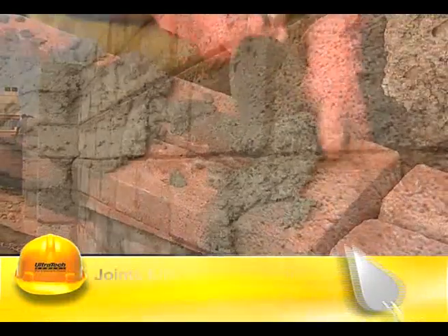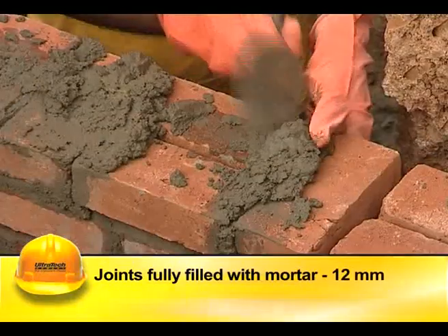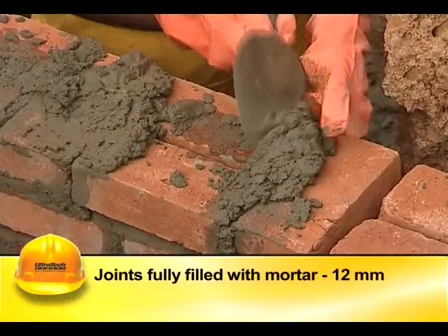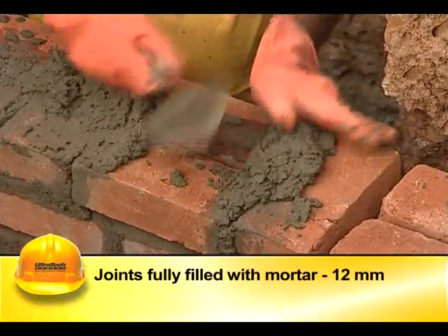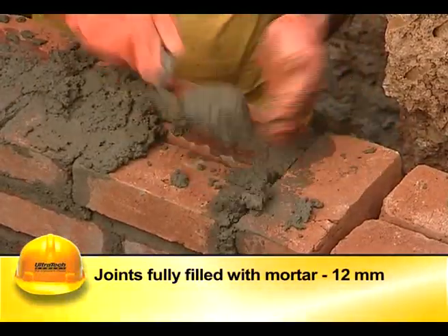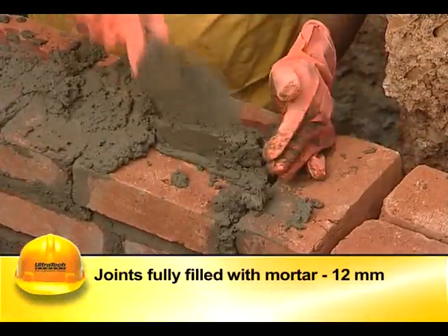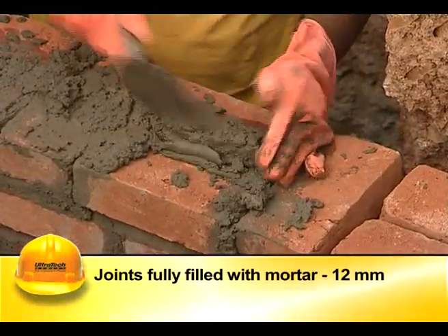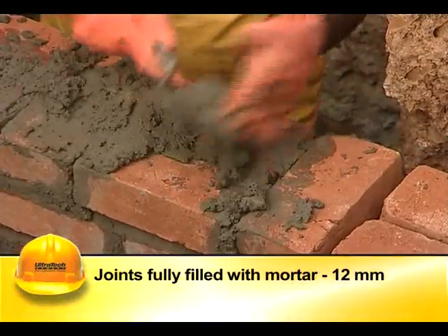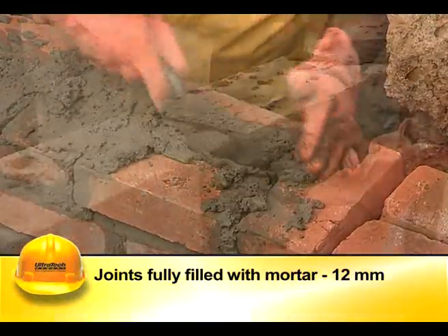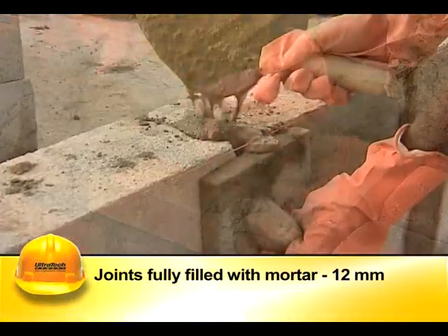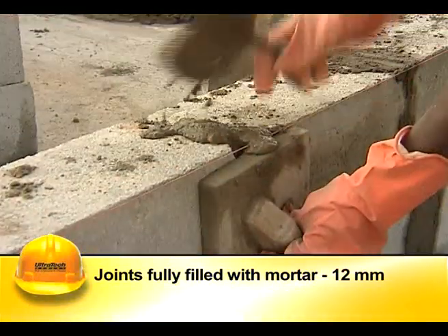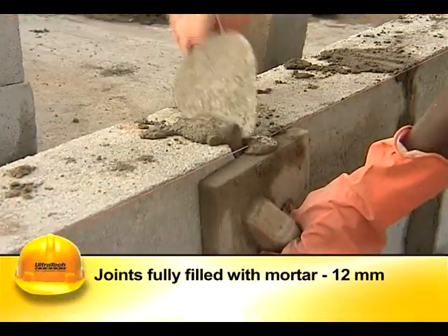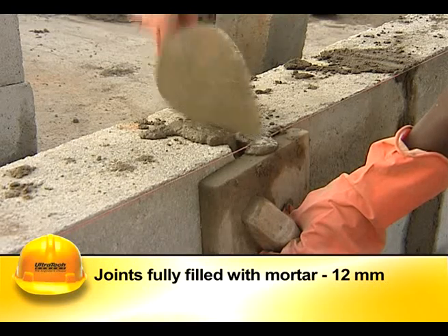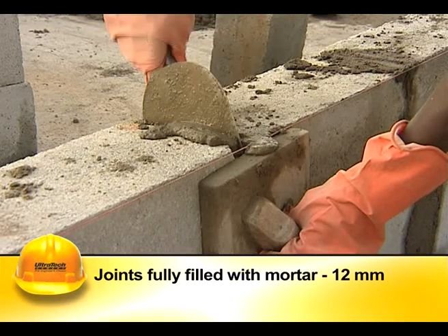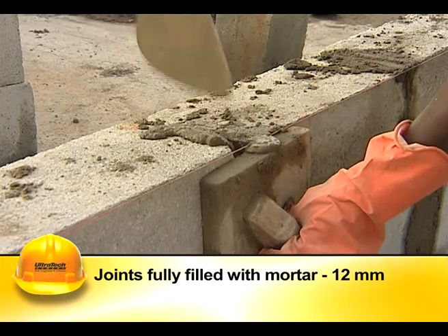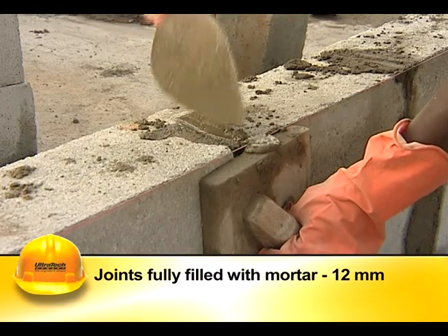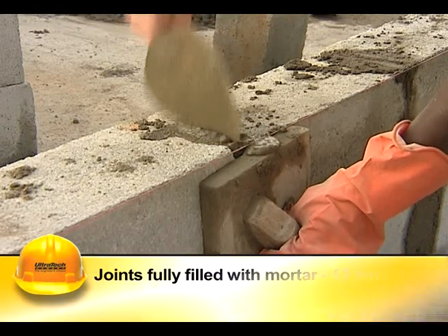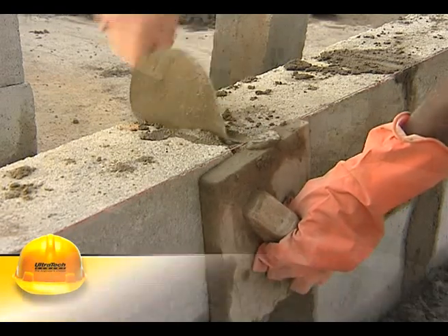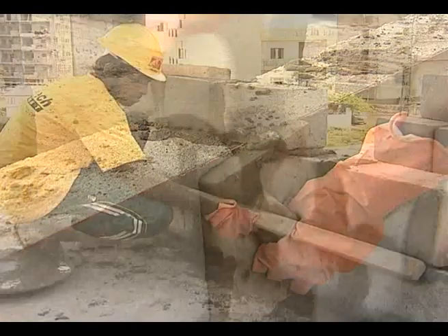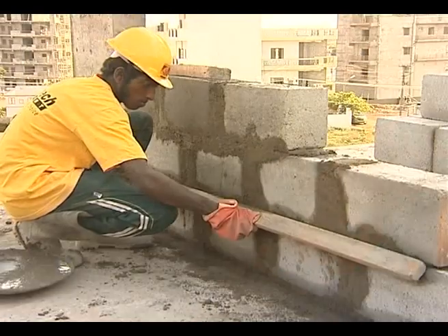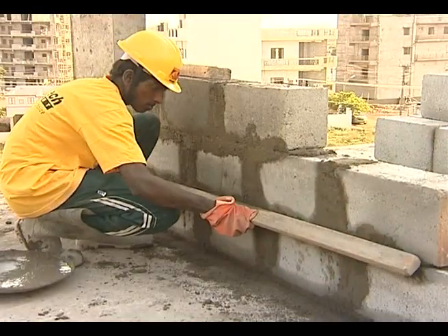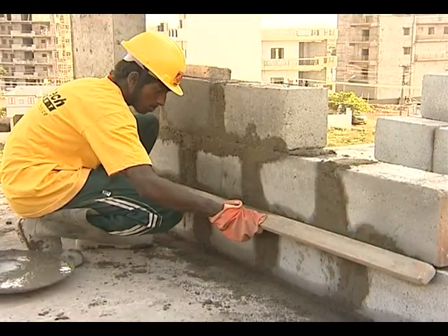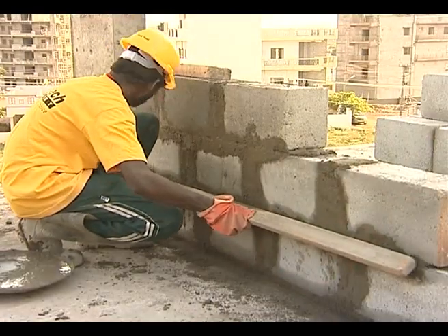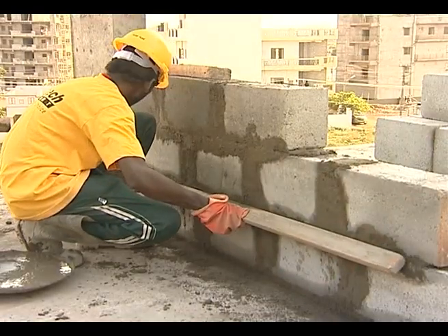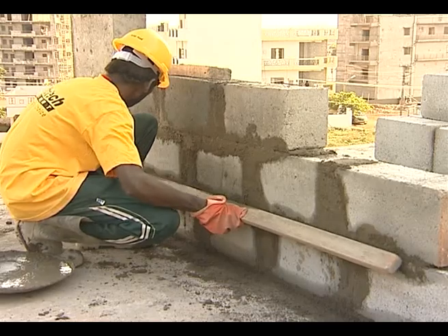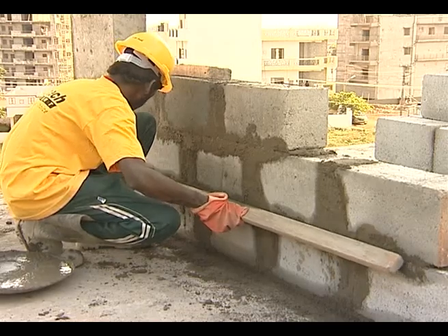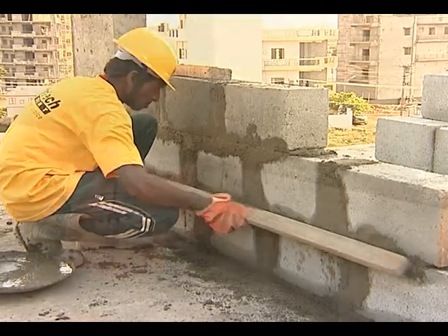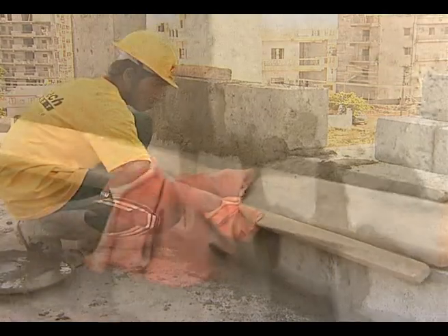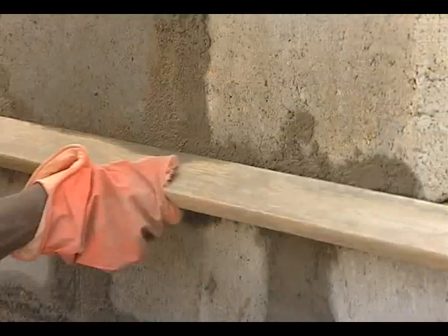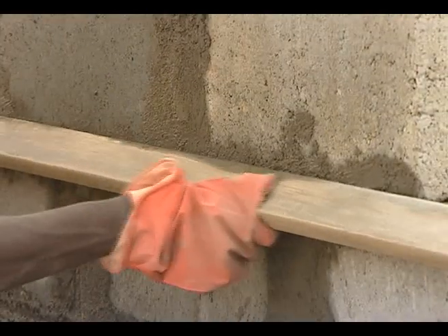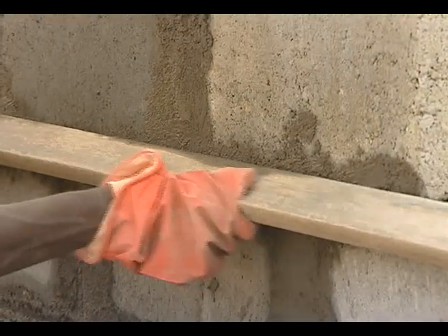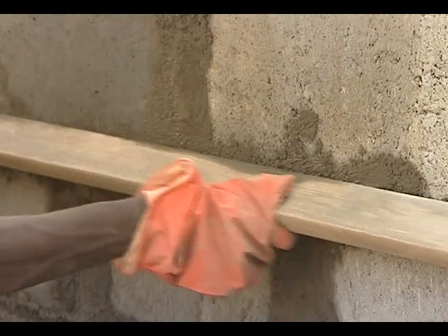The joints shall be fully filled and packed with mortar having a thickness not more than 12 mm. They should be raked down to a depth of at least 12 mm to form a key with plaster.